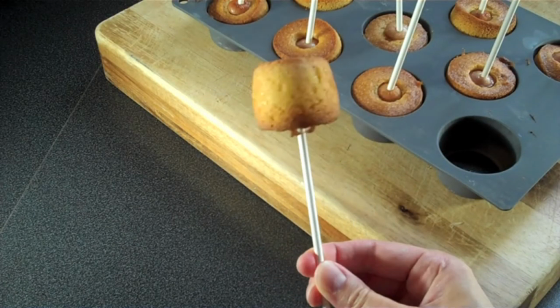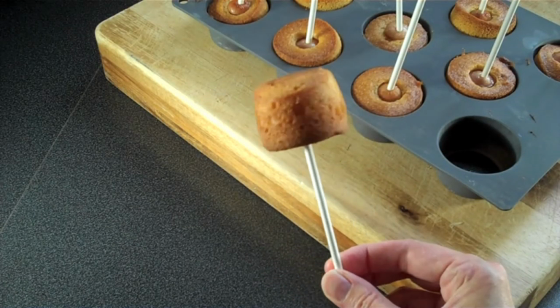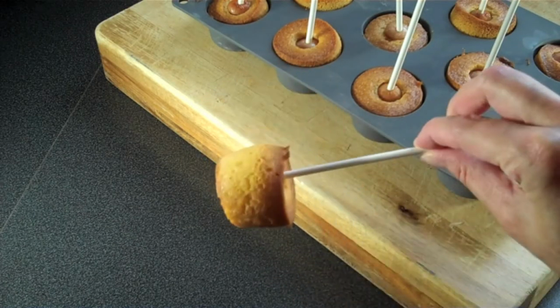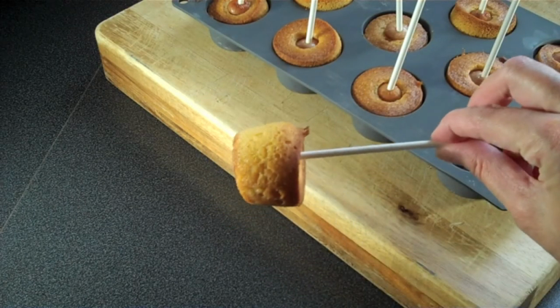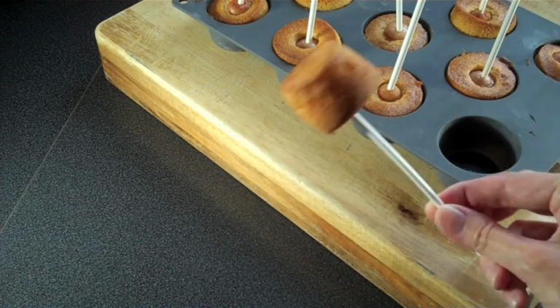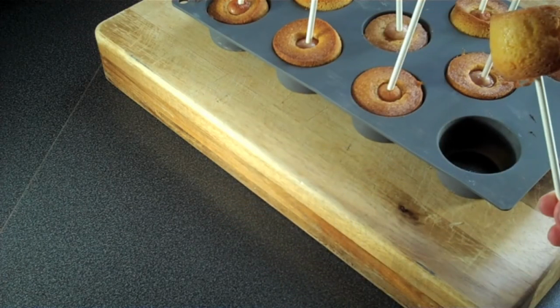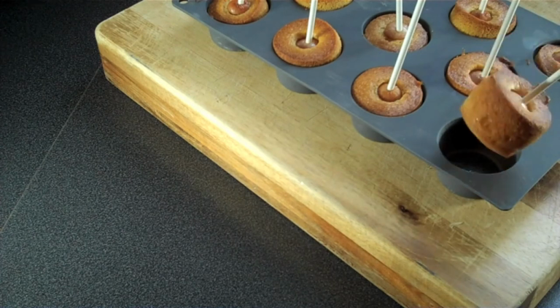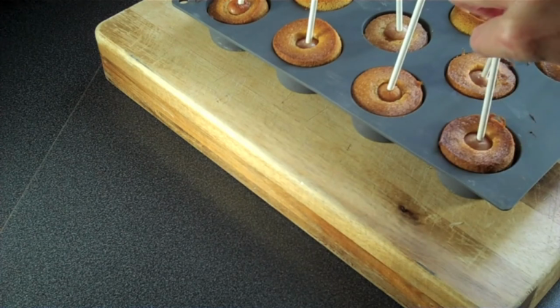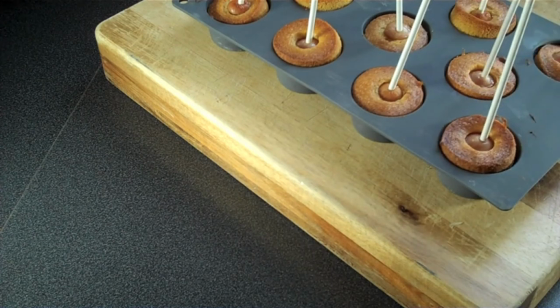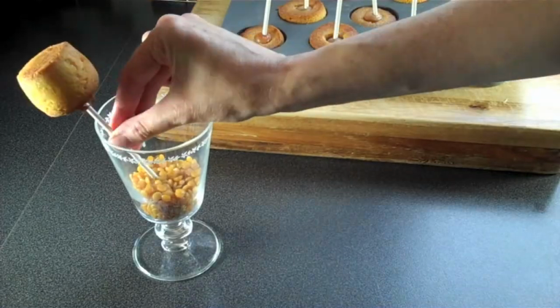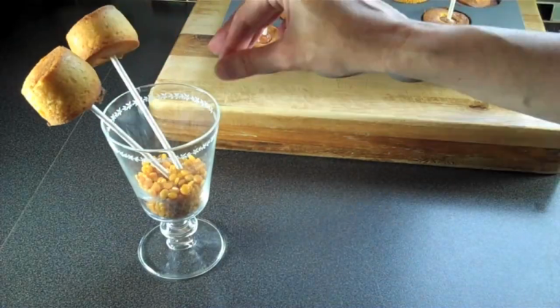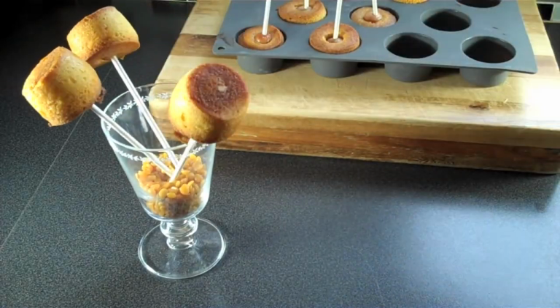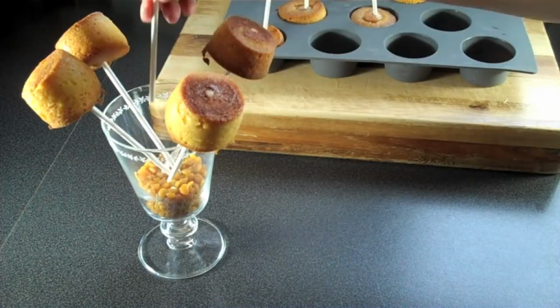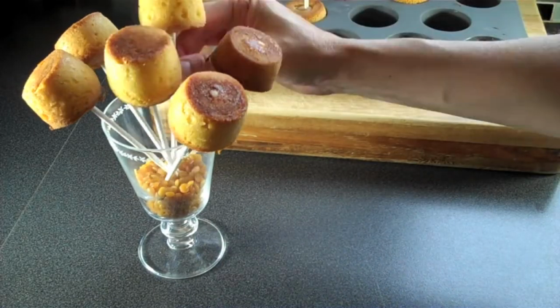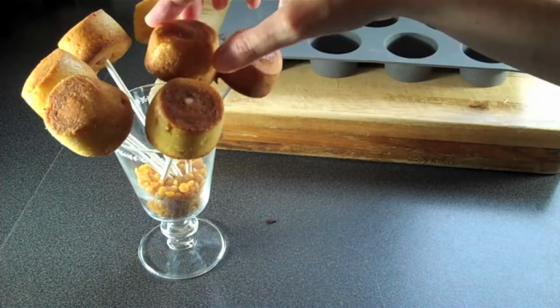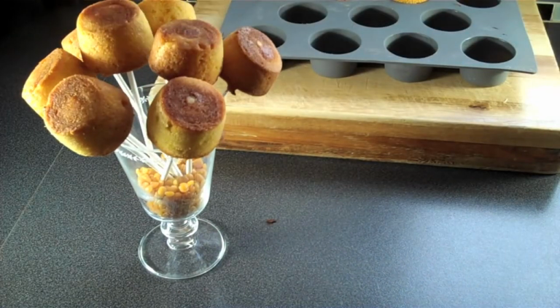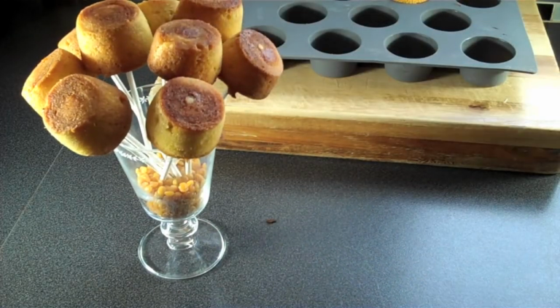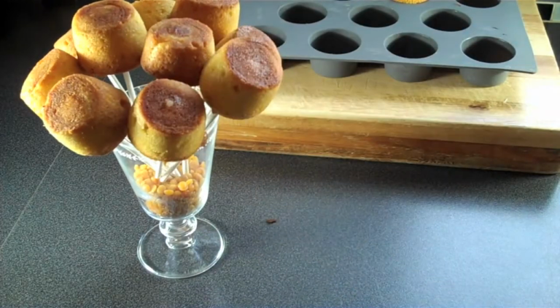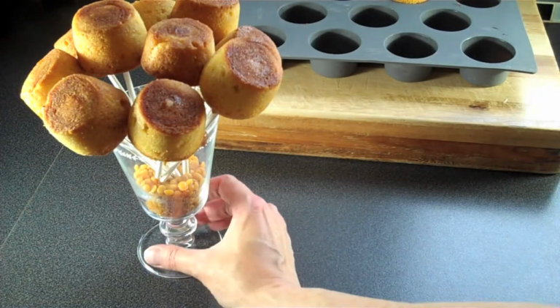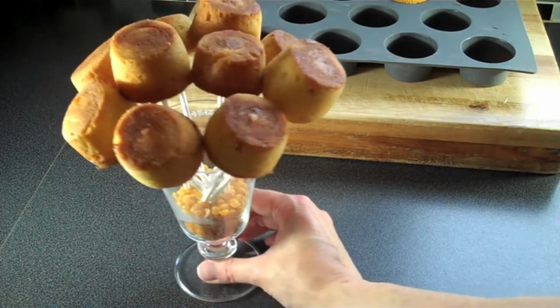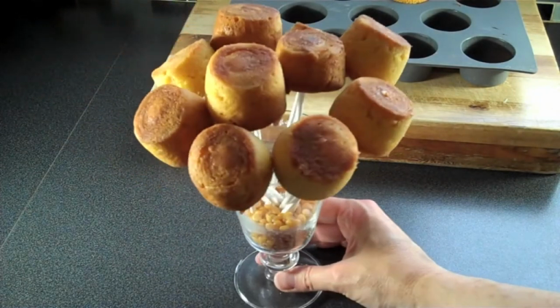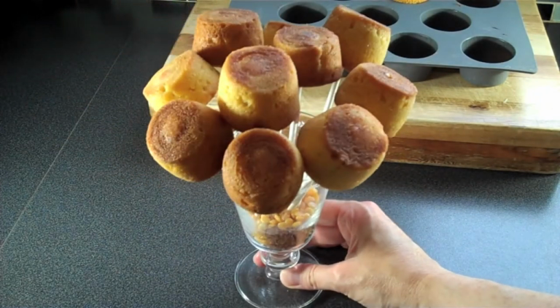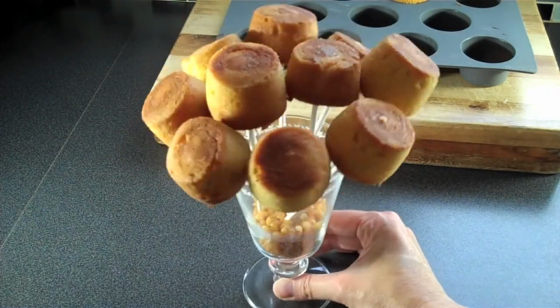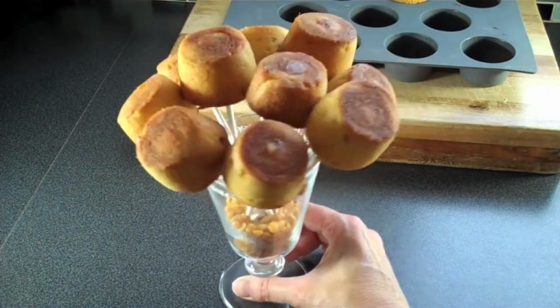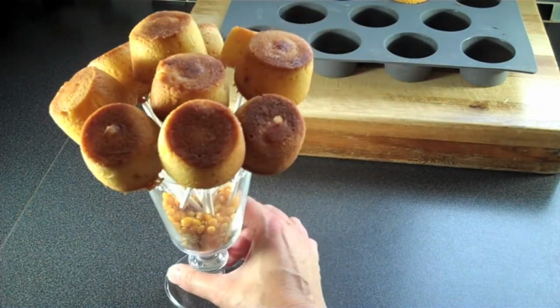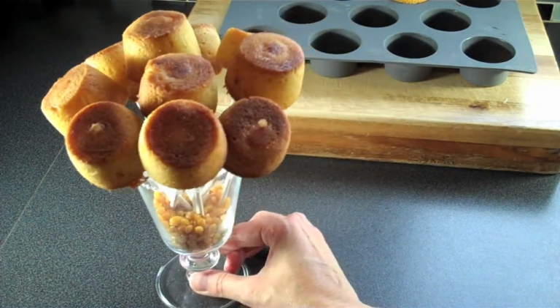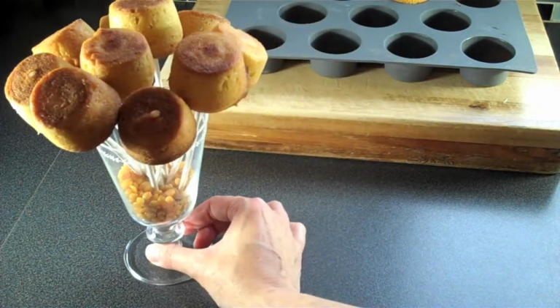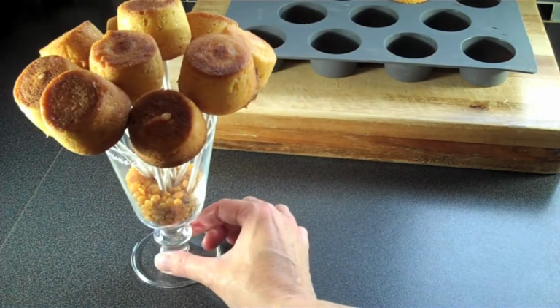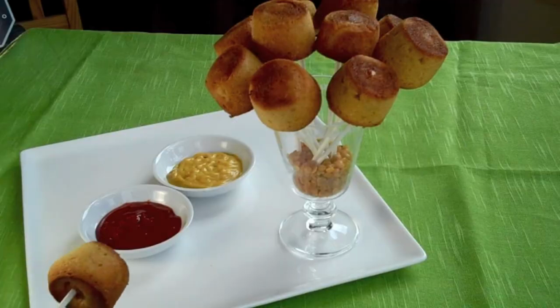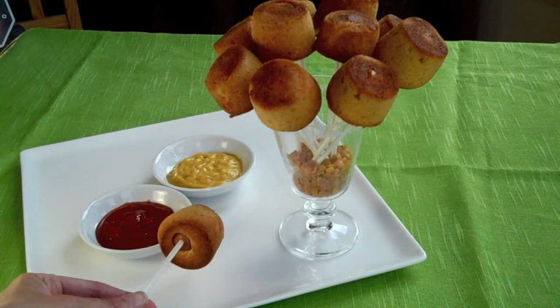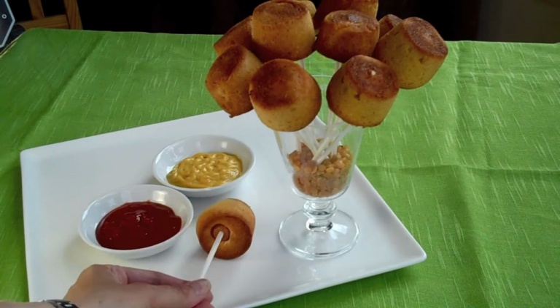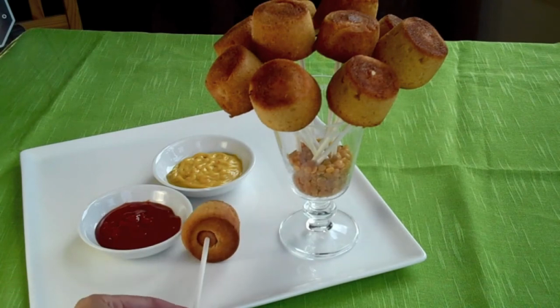Not only are these fun to eat, you can do lots with displaying them as well. Use funky cups or glasses and make lovely displays. There are so many ways you can jazz these up for a party — let your imagination run free. Gluten-free mini corn dogs. Delicious!